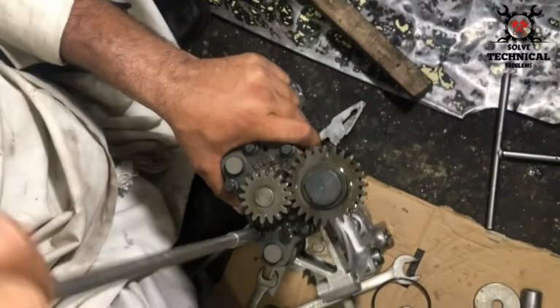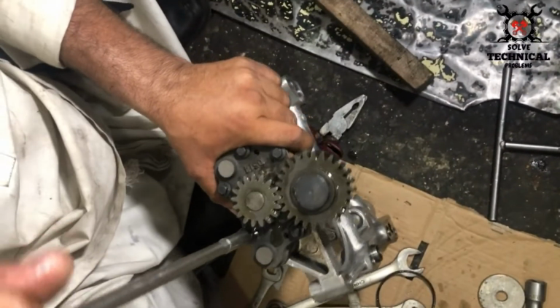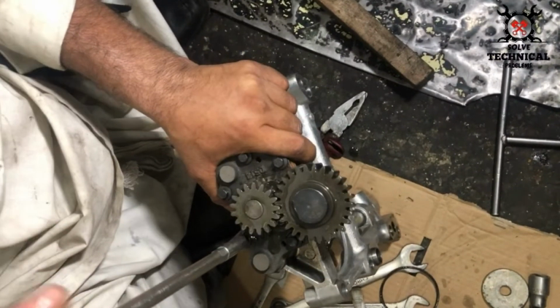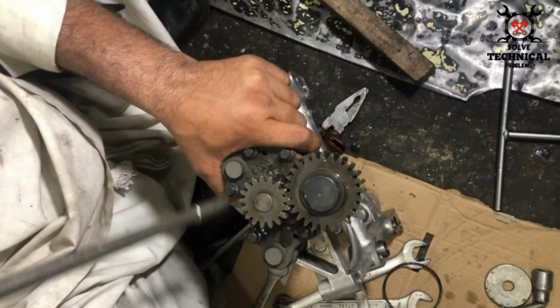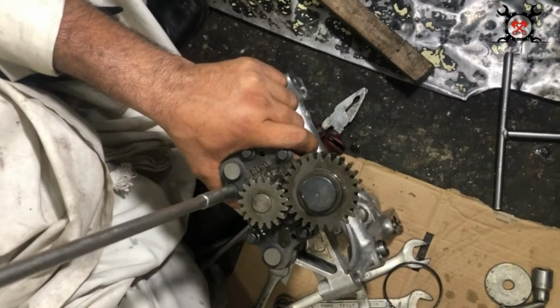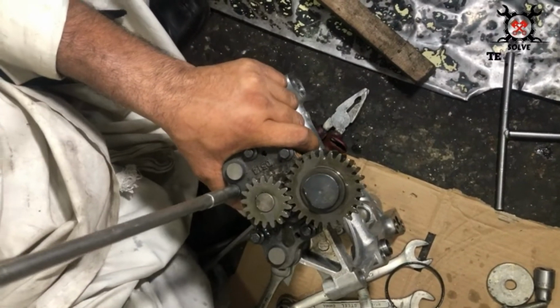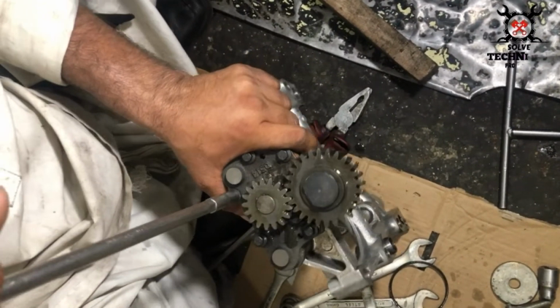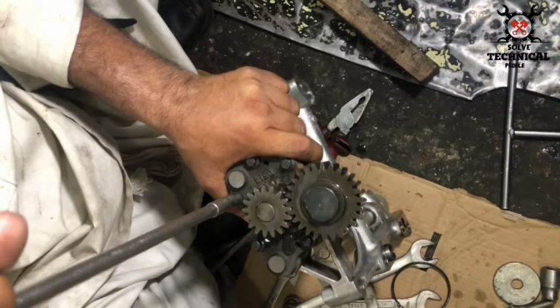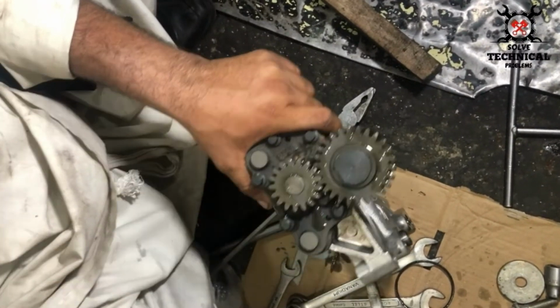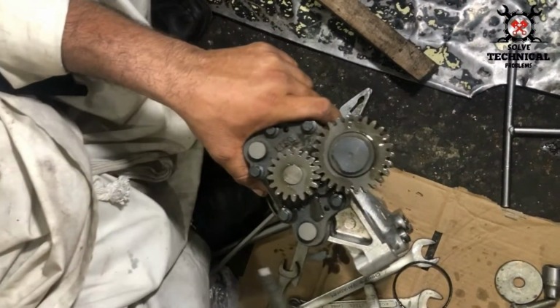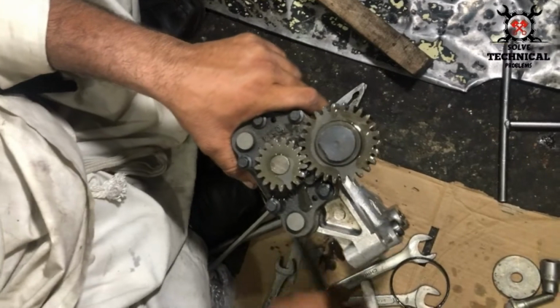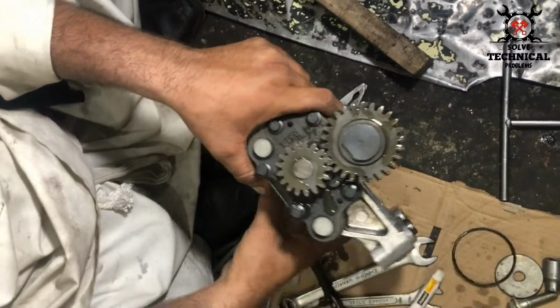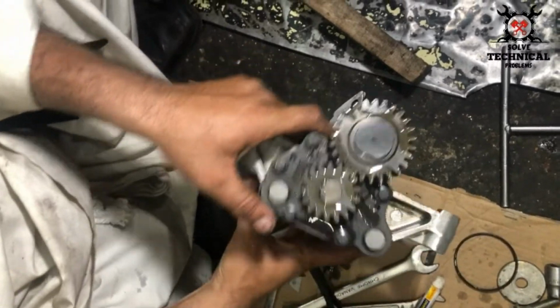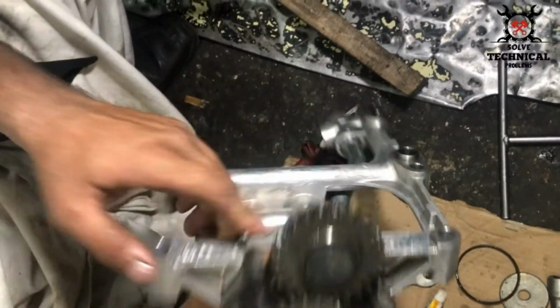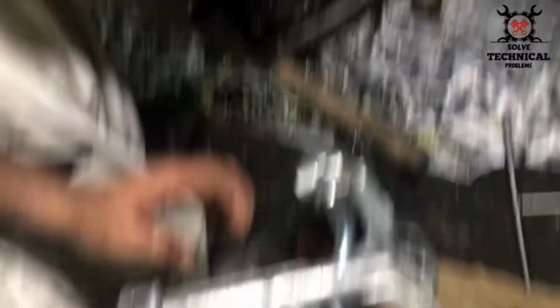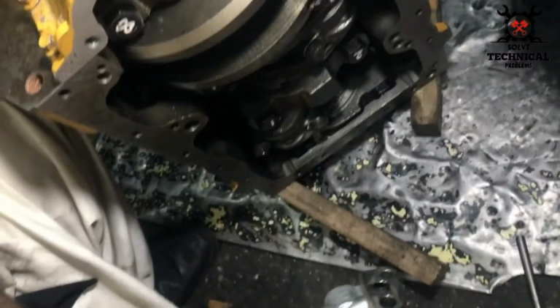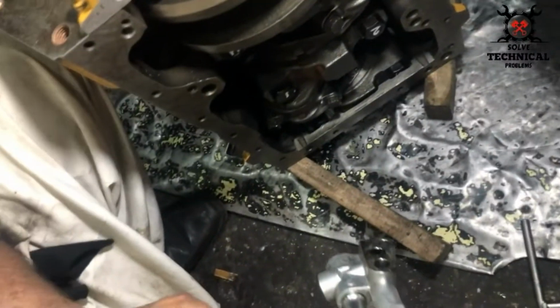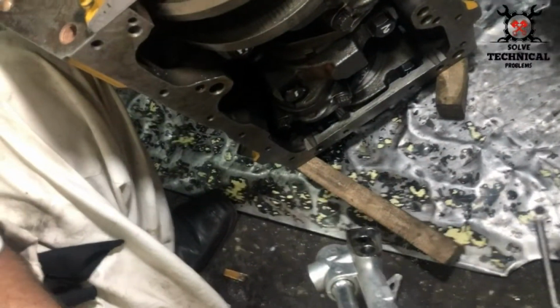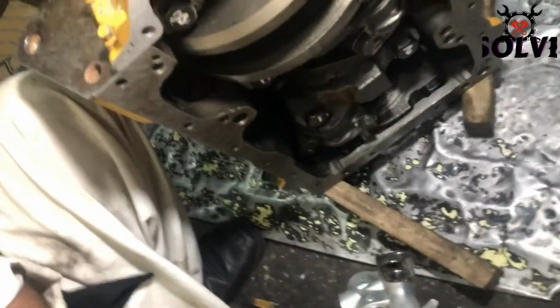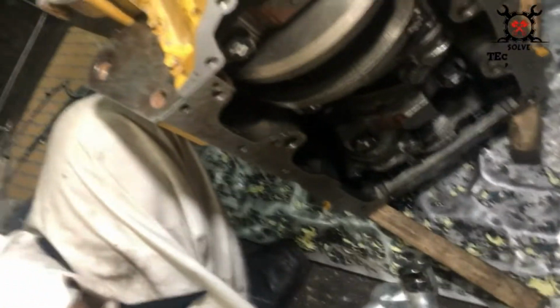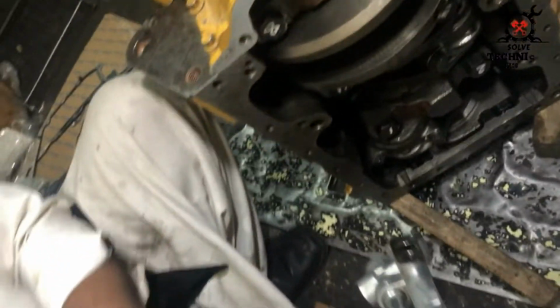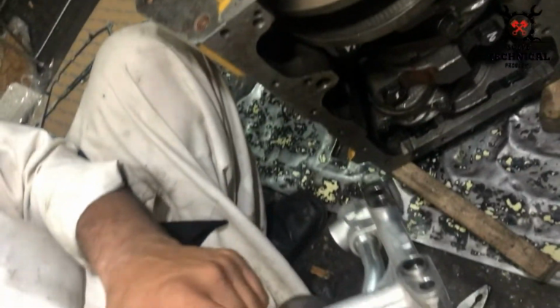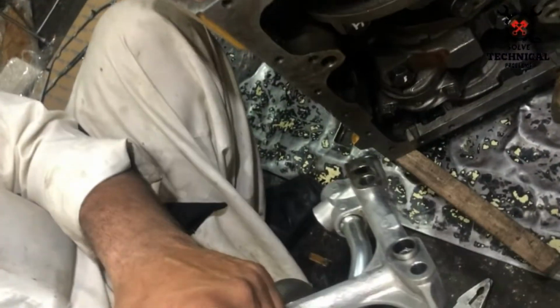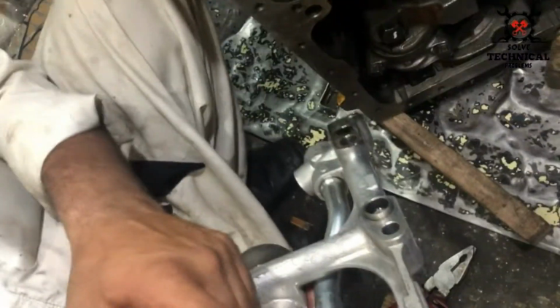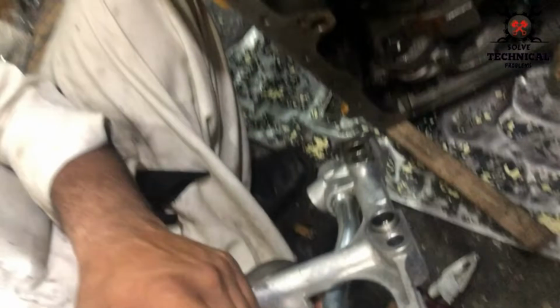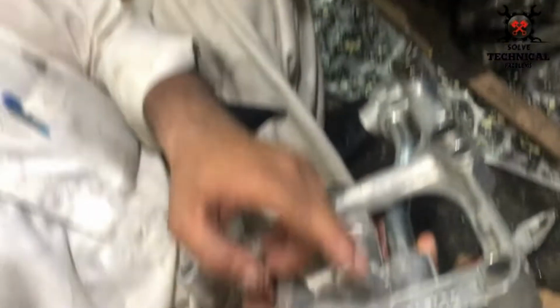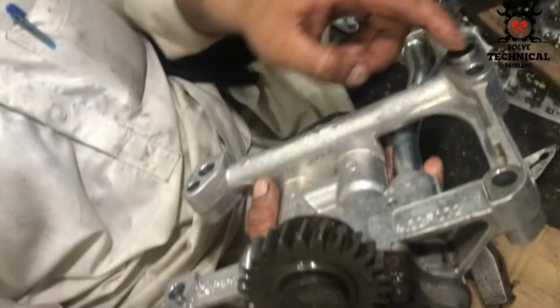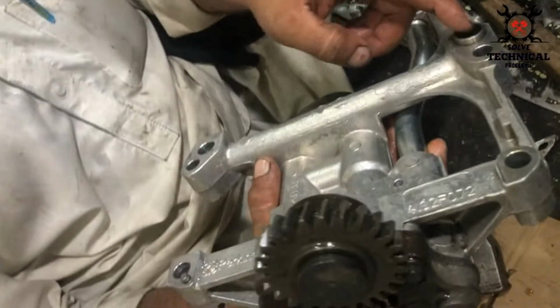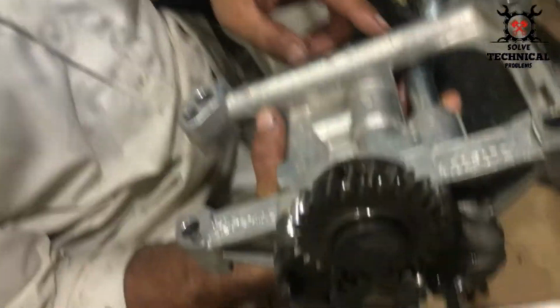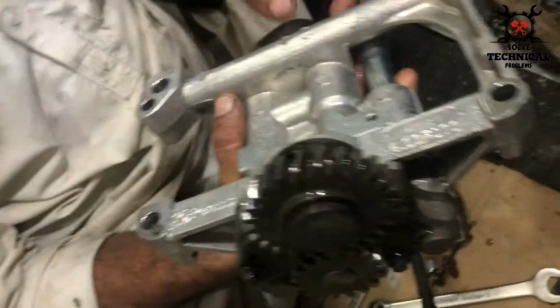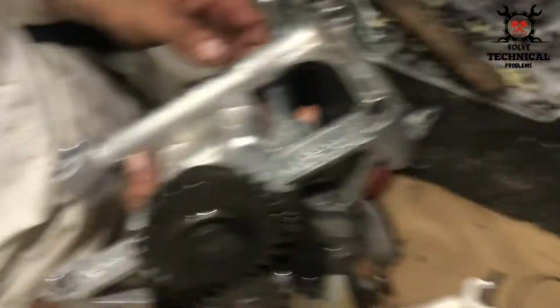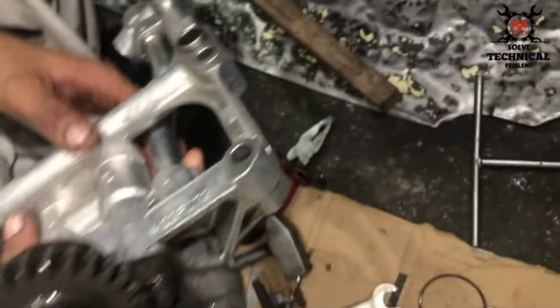Check the tightness of the bolts. No looseness is acceptable in the oil pump, as this will drop the oil pressure and your engine will be seized.